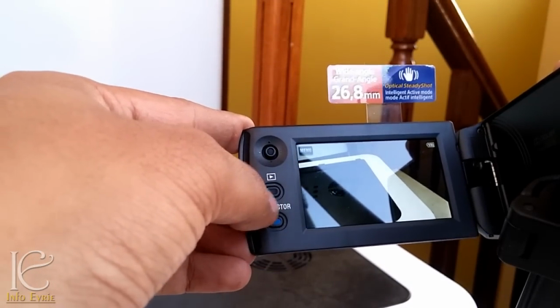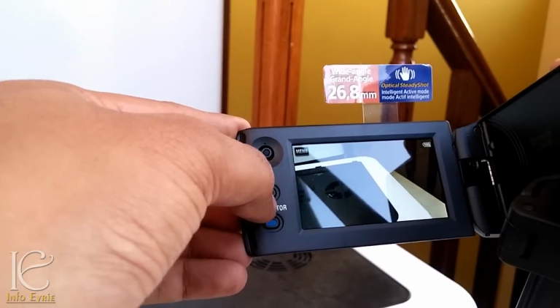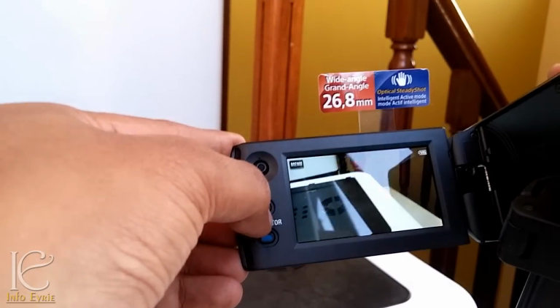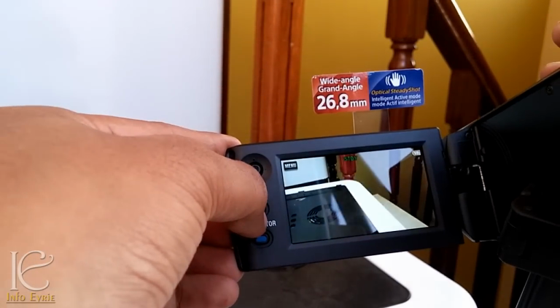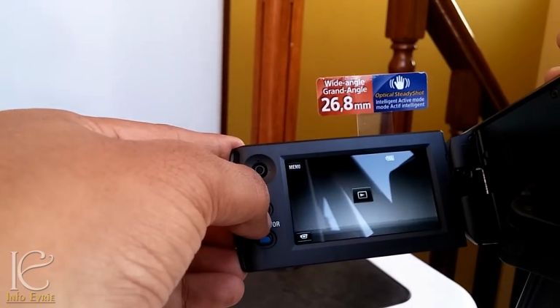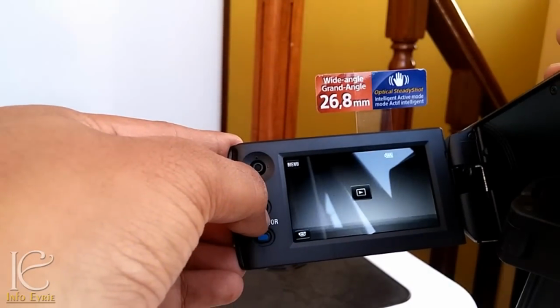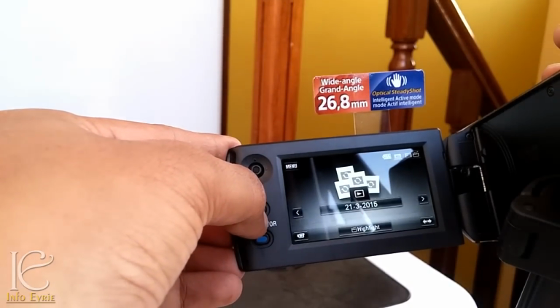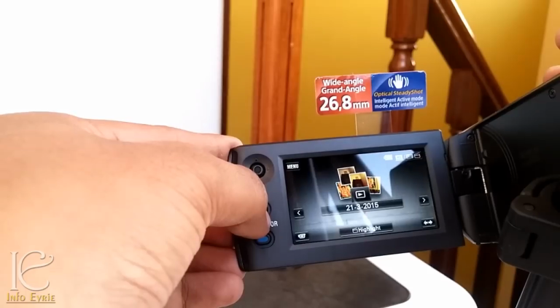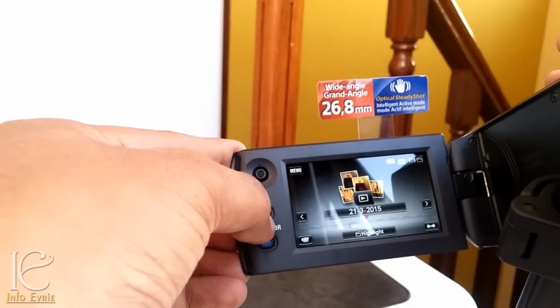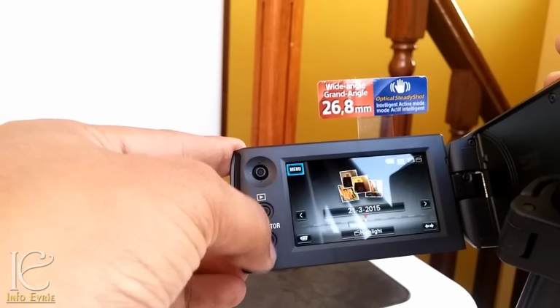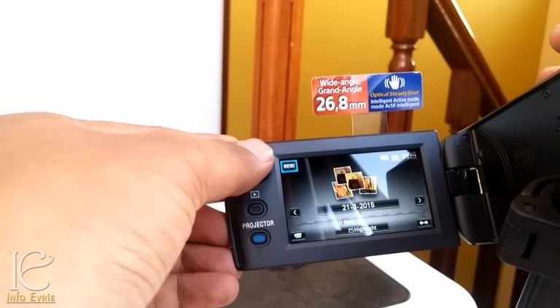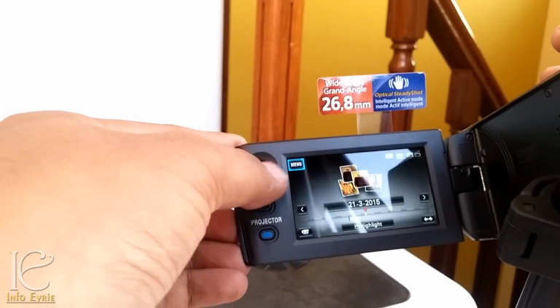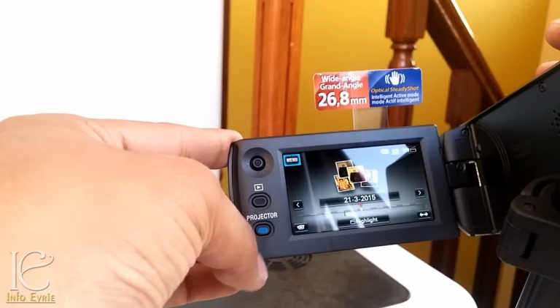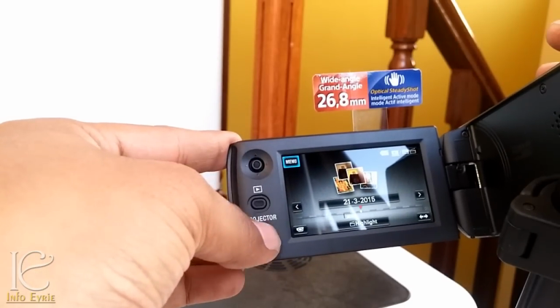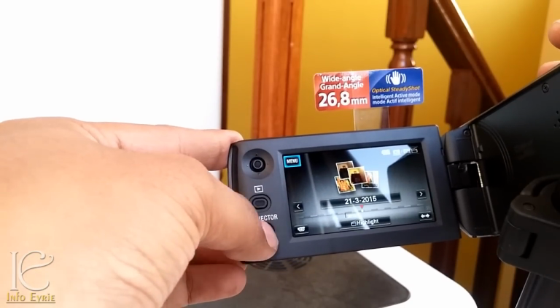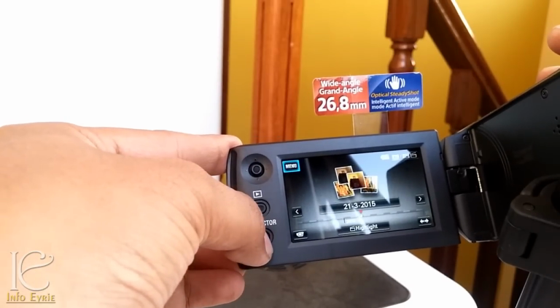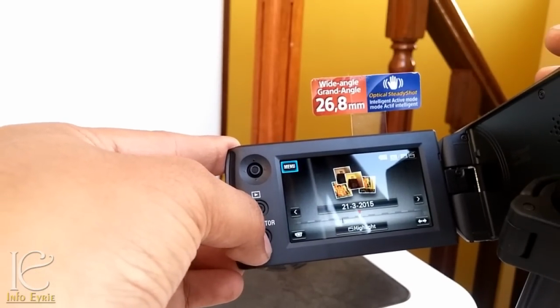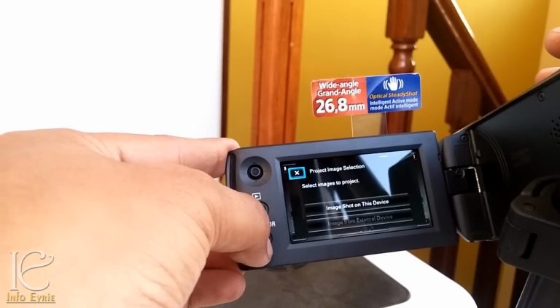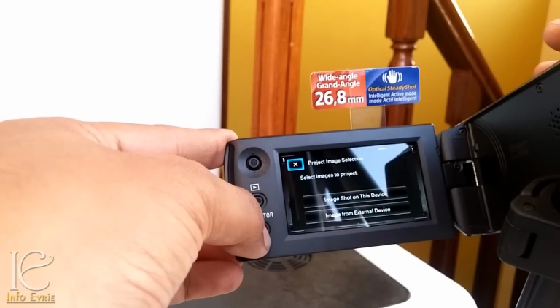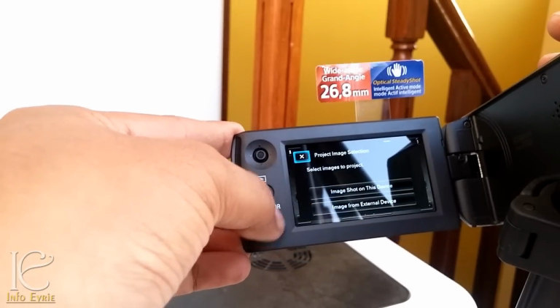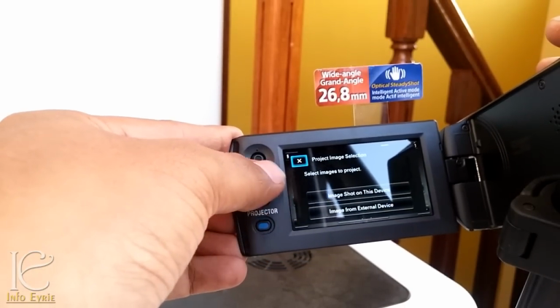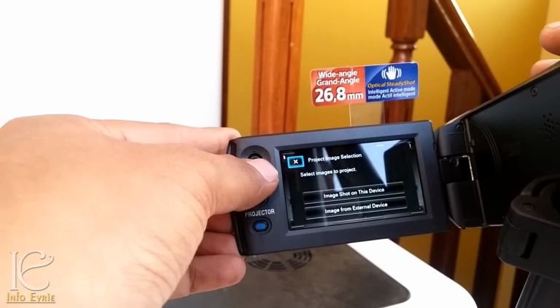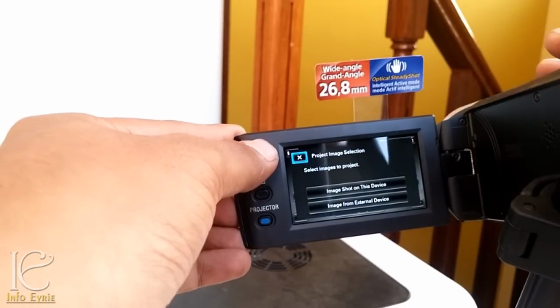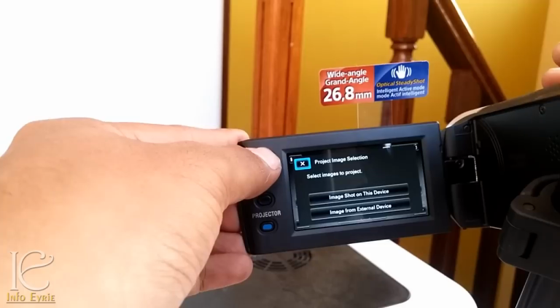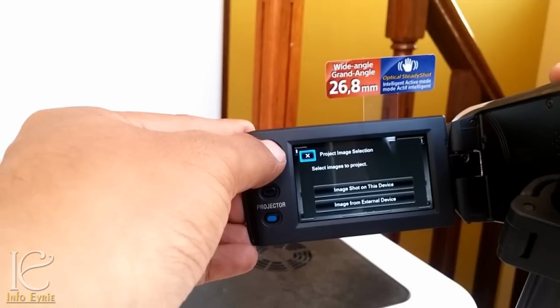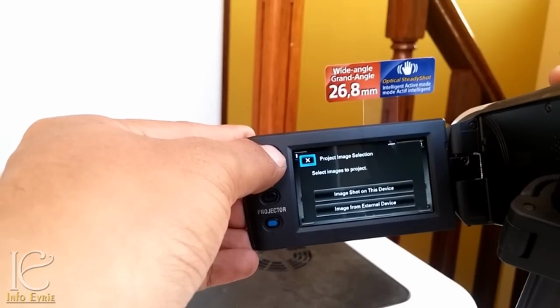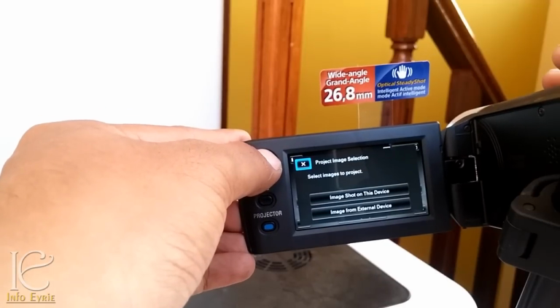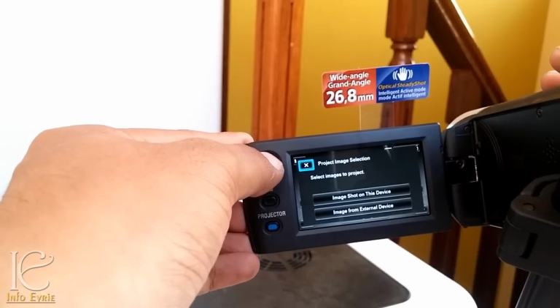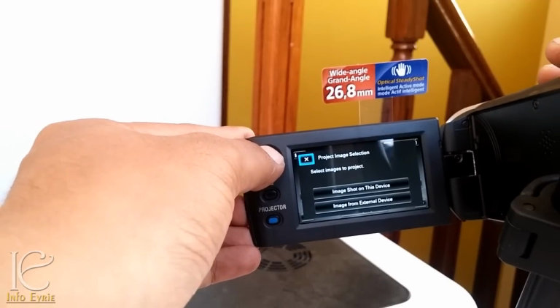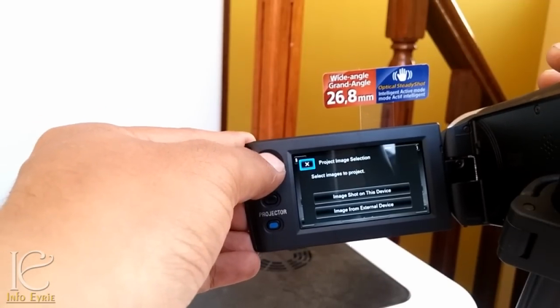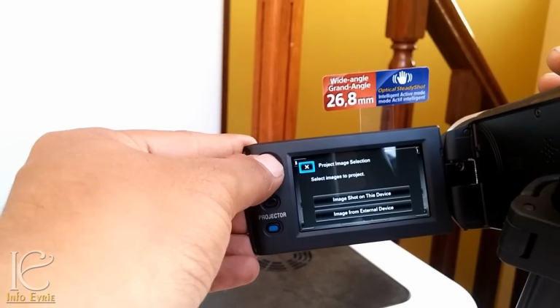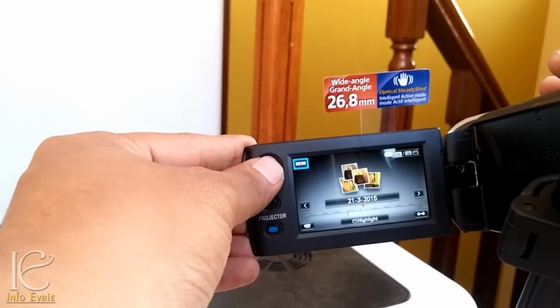This is the play and open media button. And we have the projector button here — if you press this, you can stream your recorded videos on the projector.